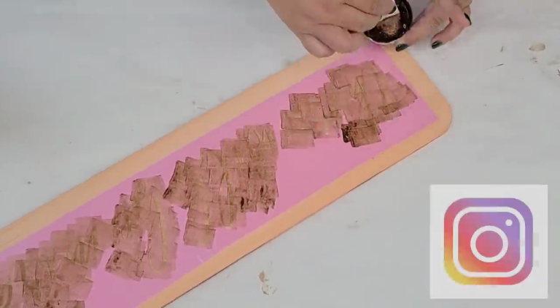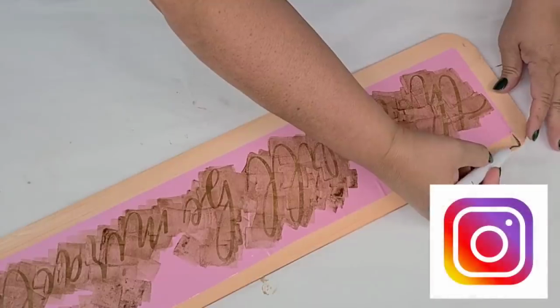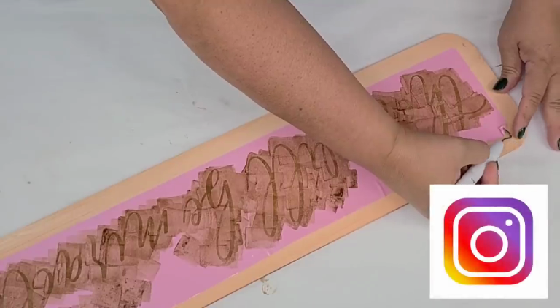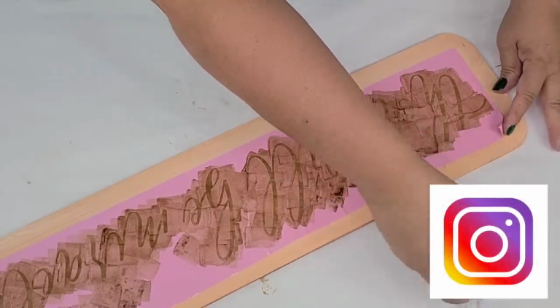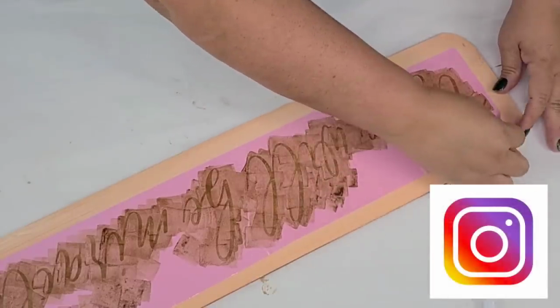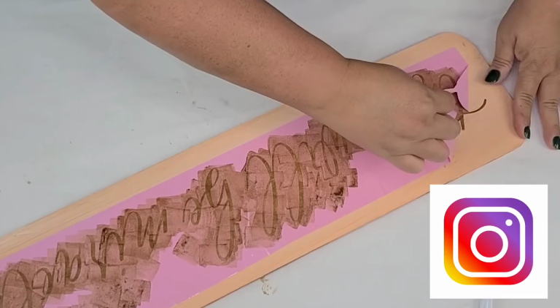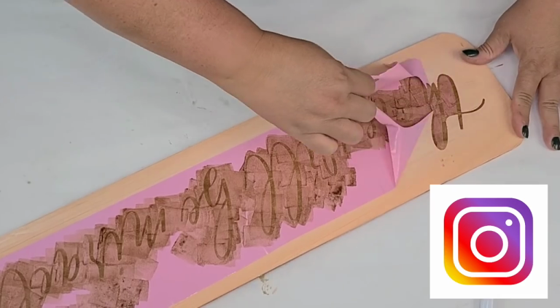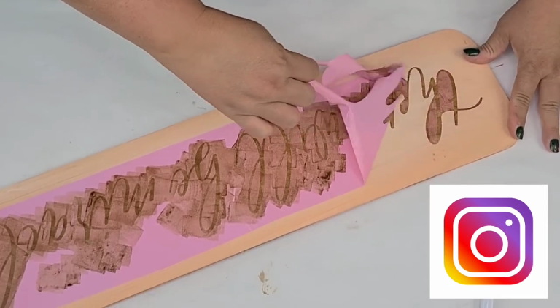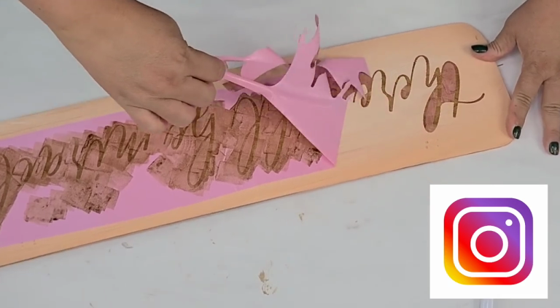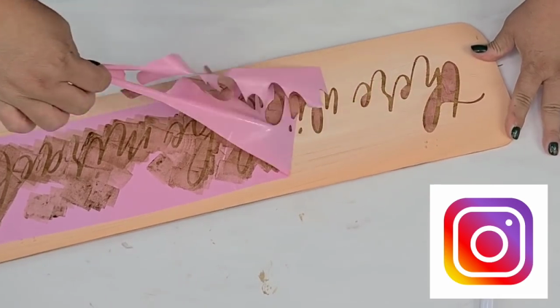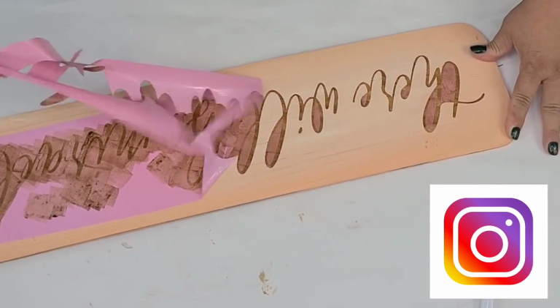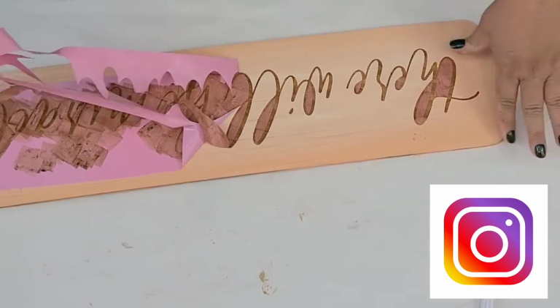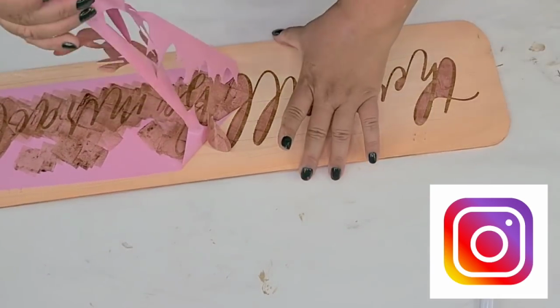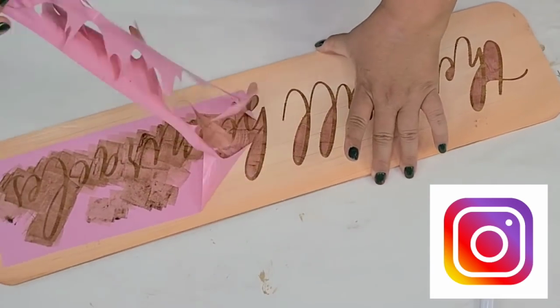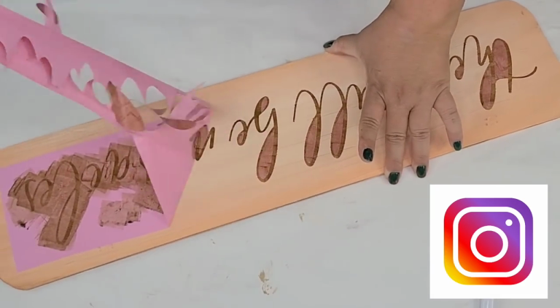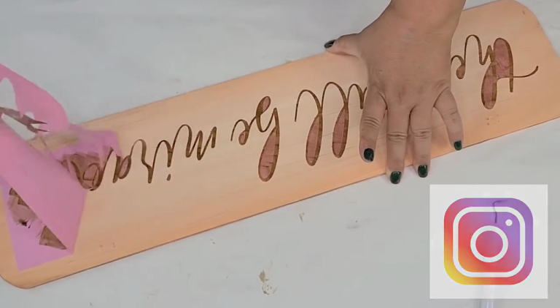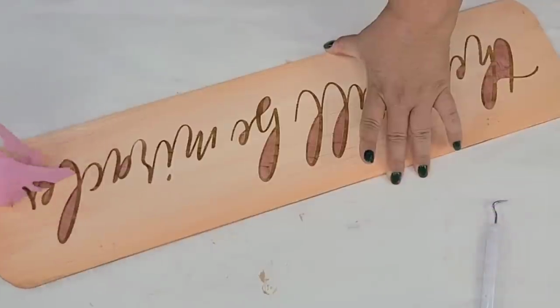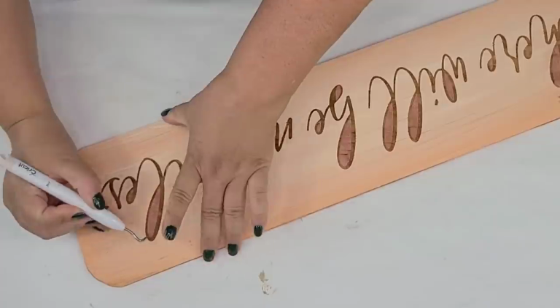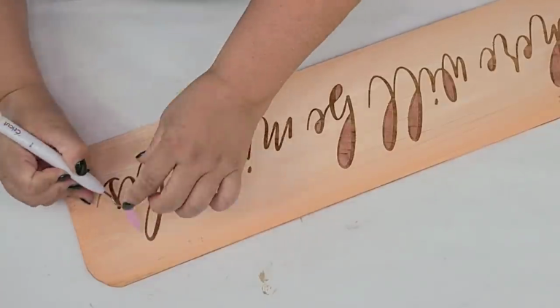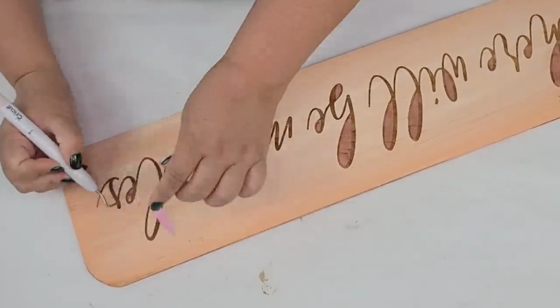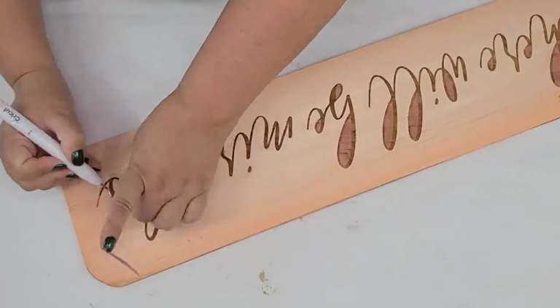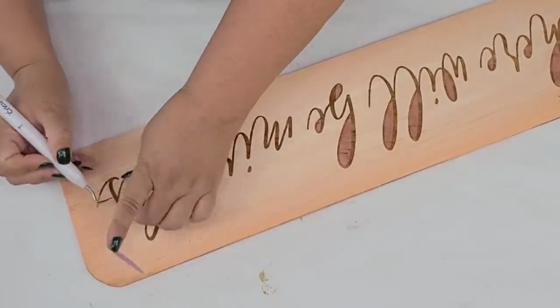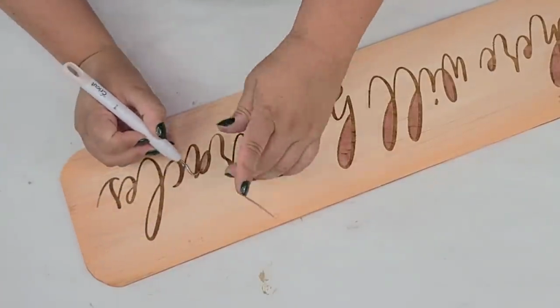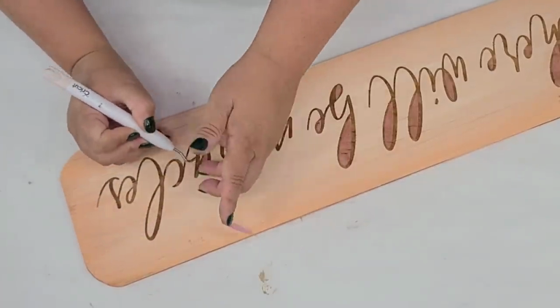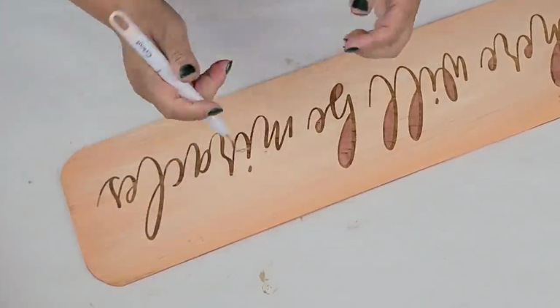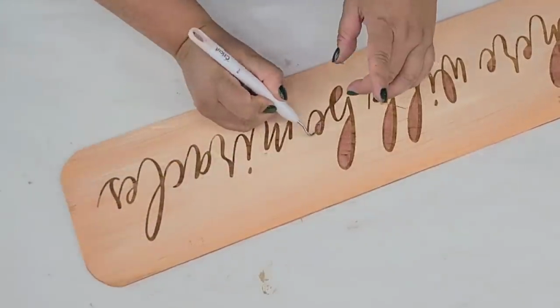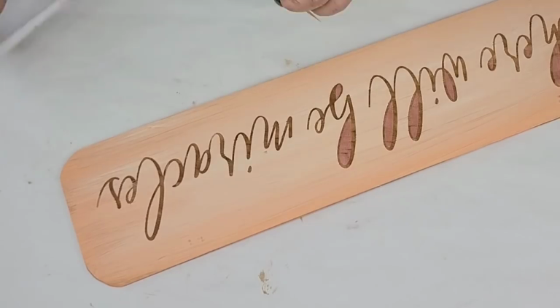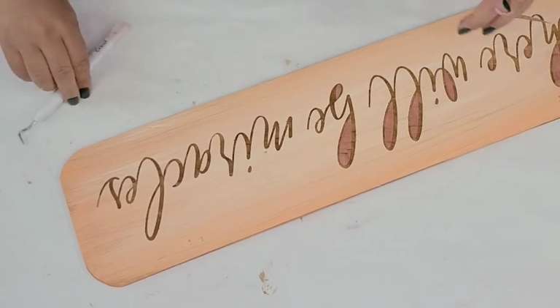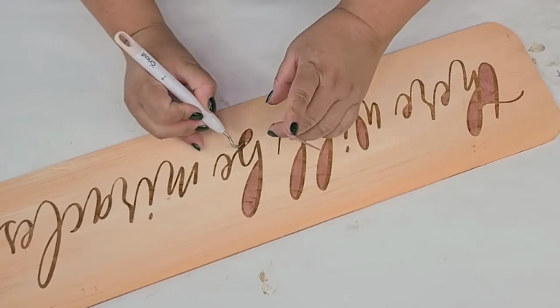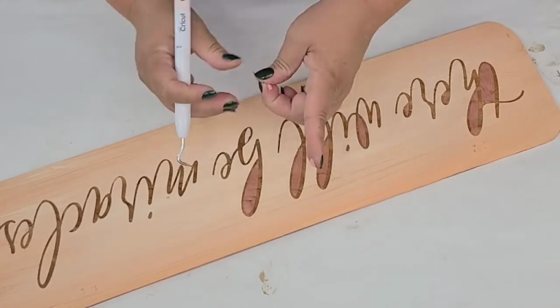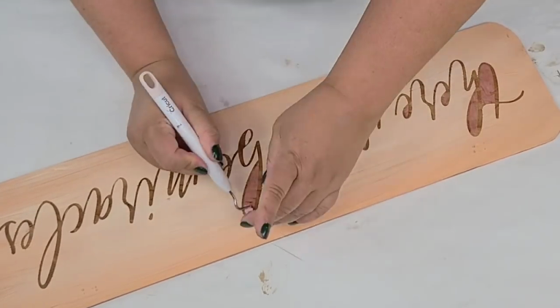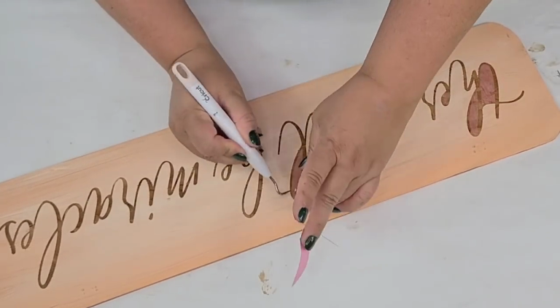Don't forget that I am on Instagram — if you have an account I'd love to connect with you there, link is down below in the description box. Look how pretty it looks! I love the contrast of that color in the brown, I think it looks pretty cool.